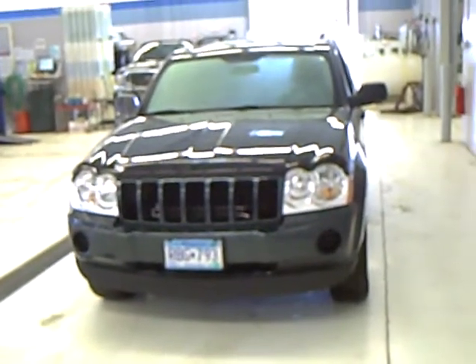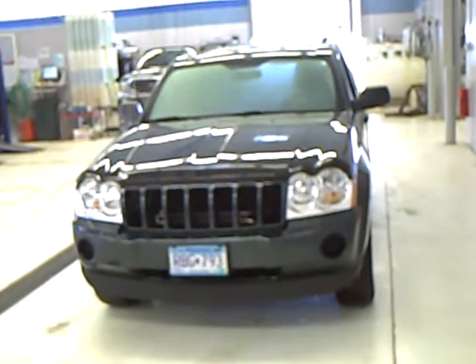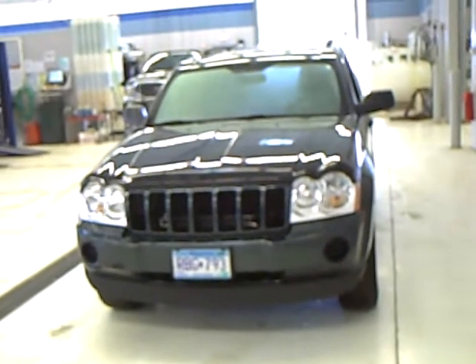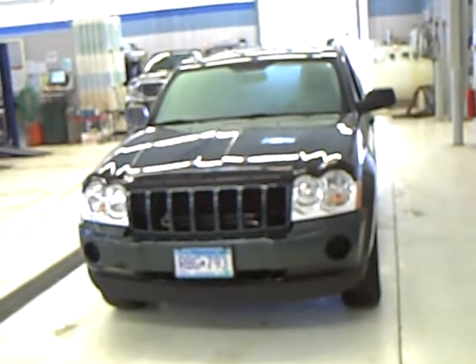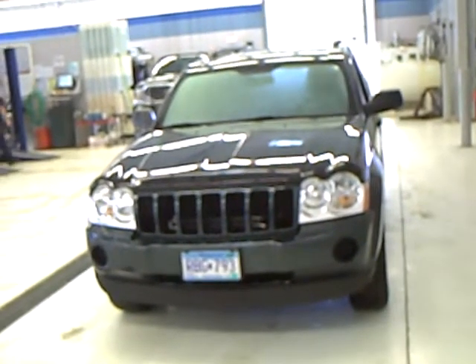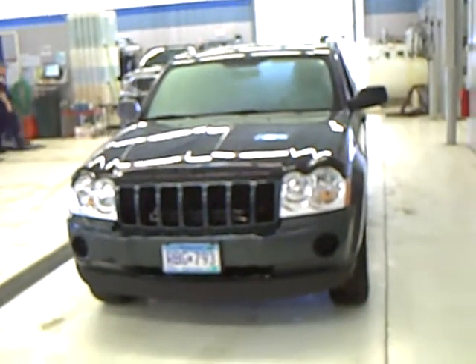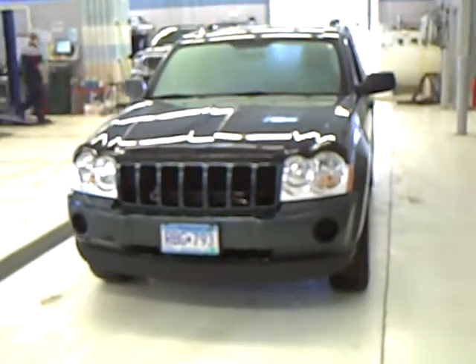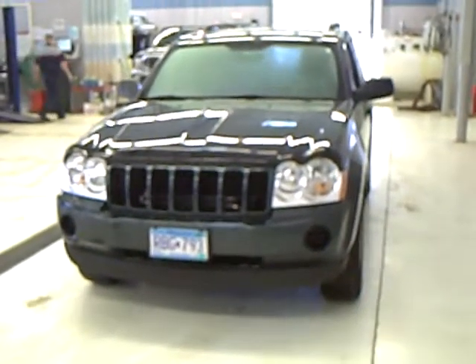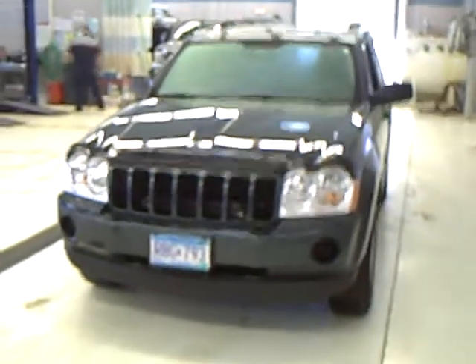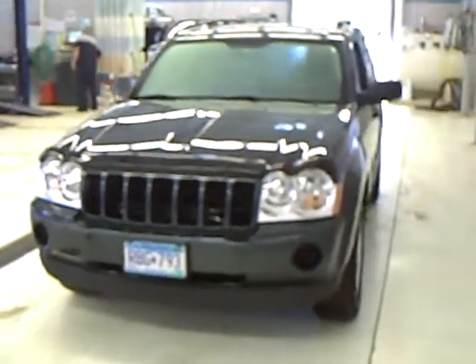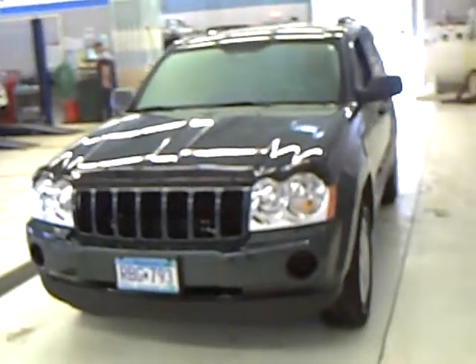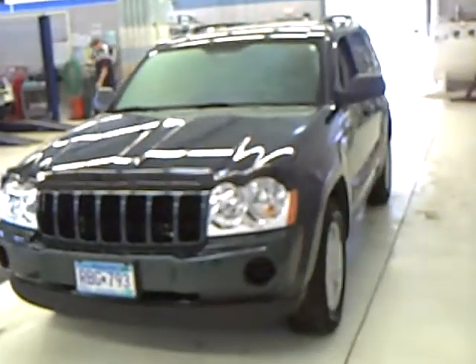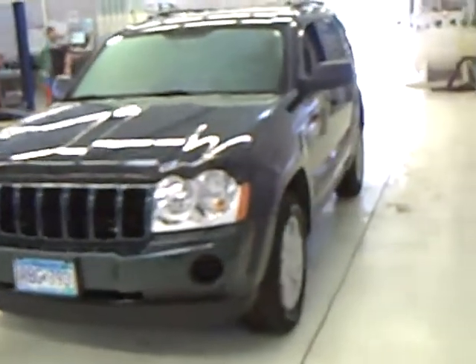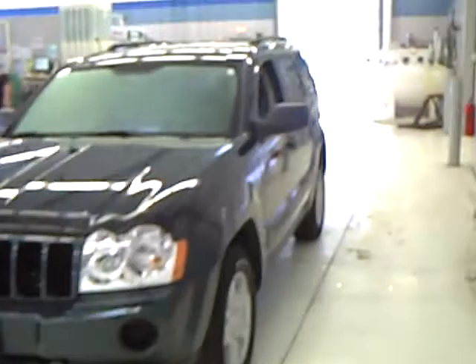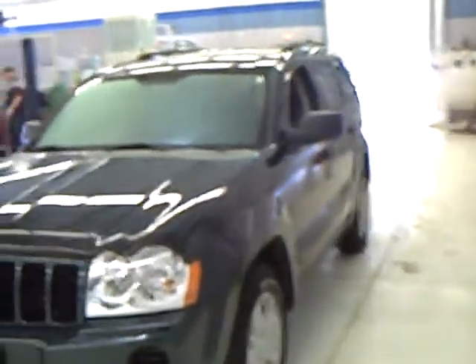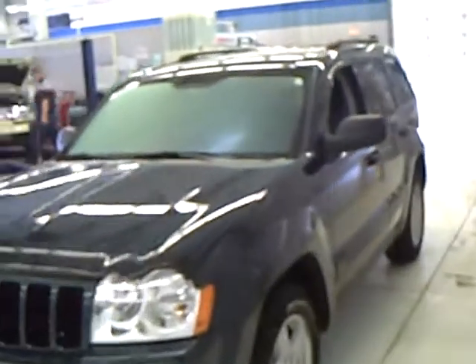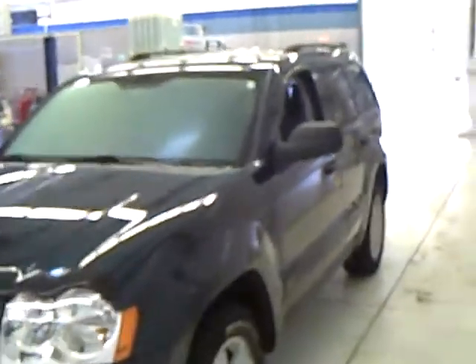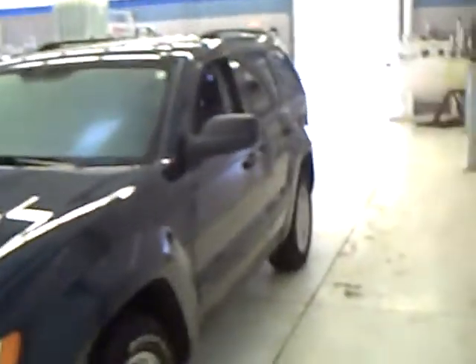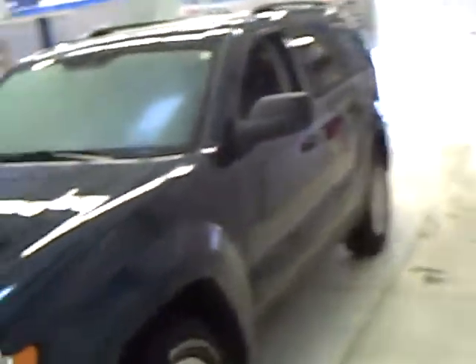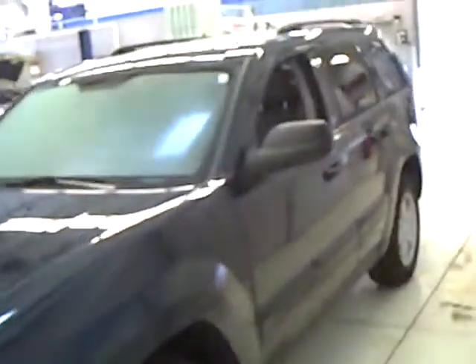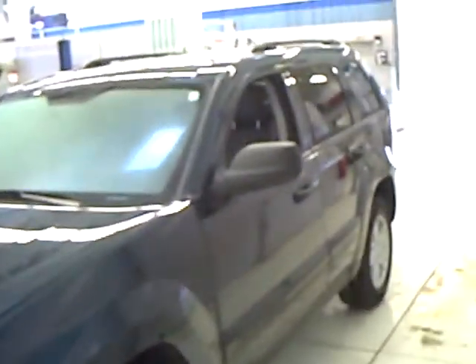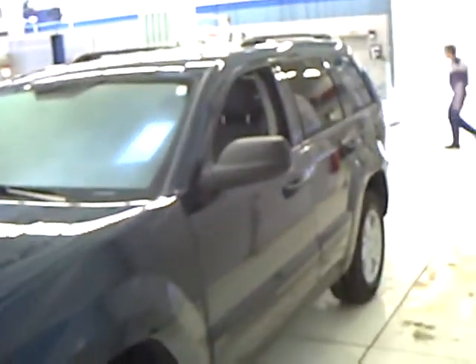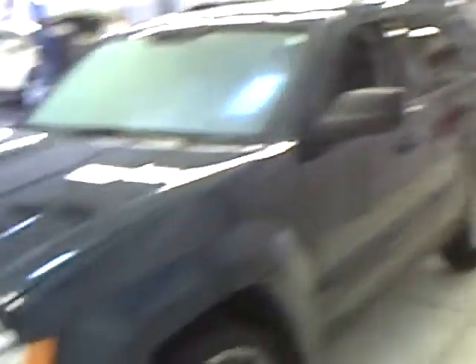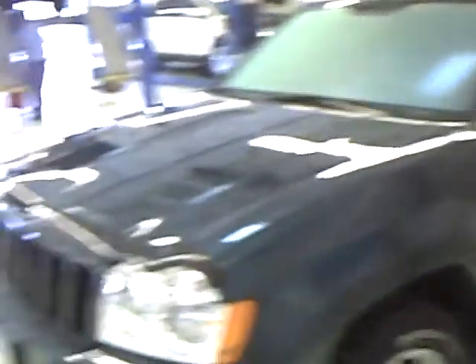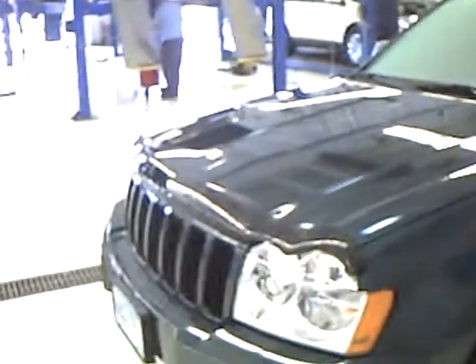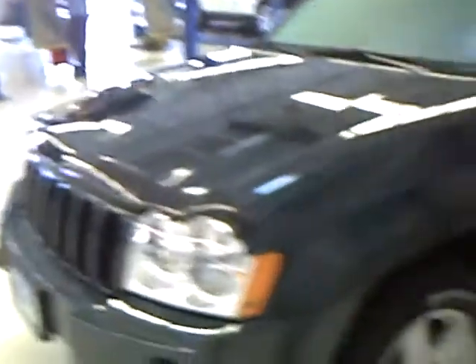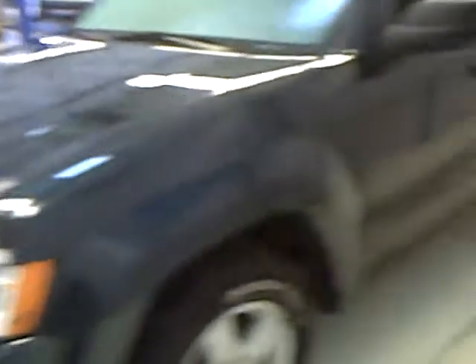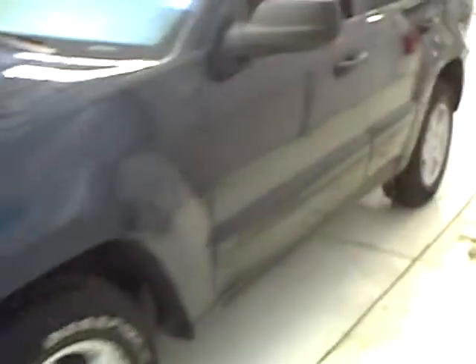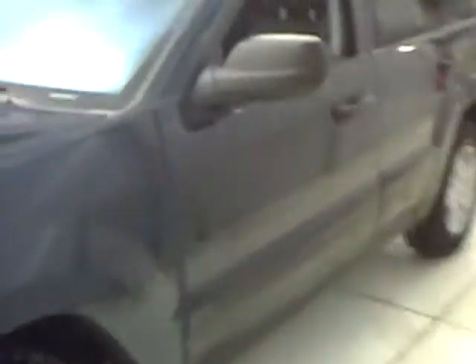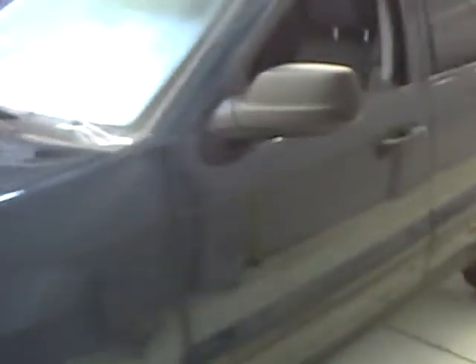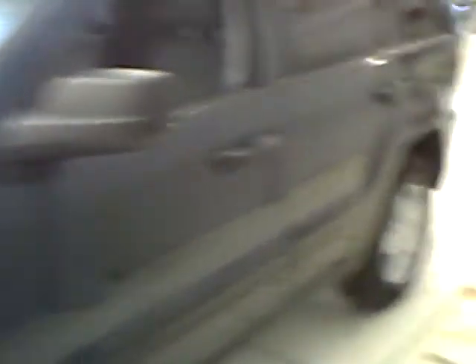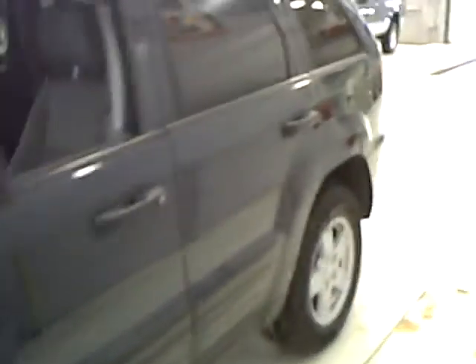This is a one owner, local trade. The gentleman bought it and serviced it here at Mills, so we have complete records for it. It's been very well taken care of — a very clean vehicle with good rubber on it.